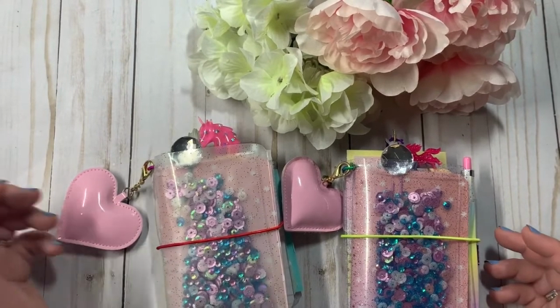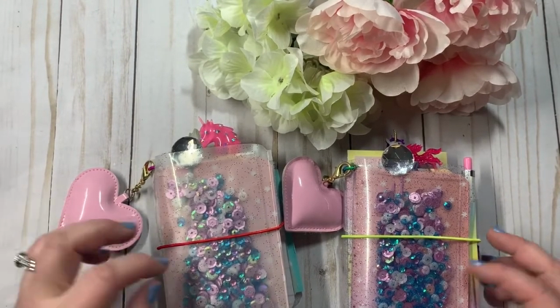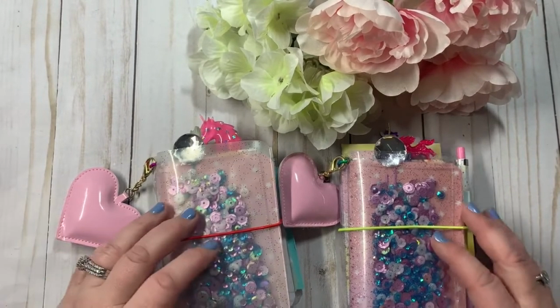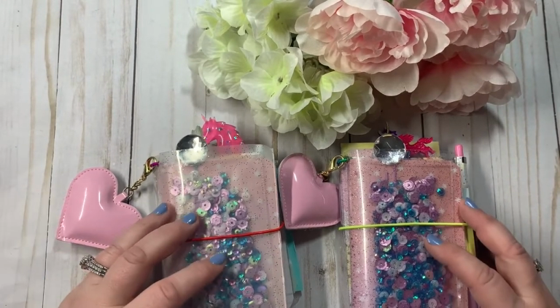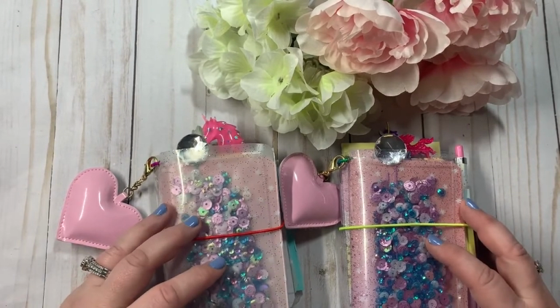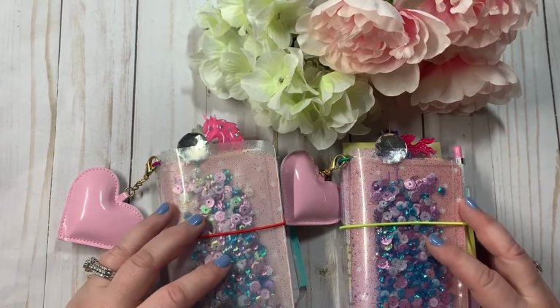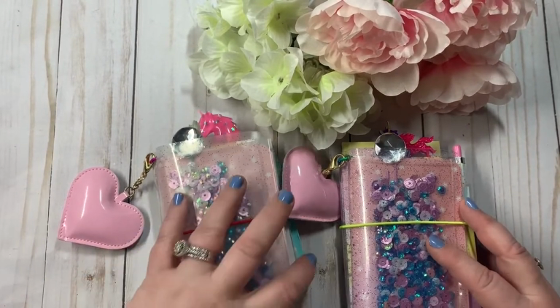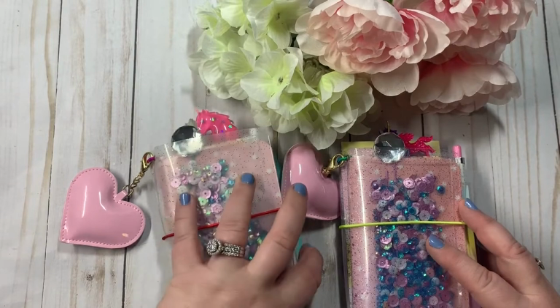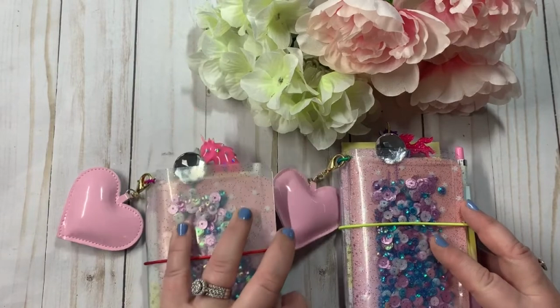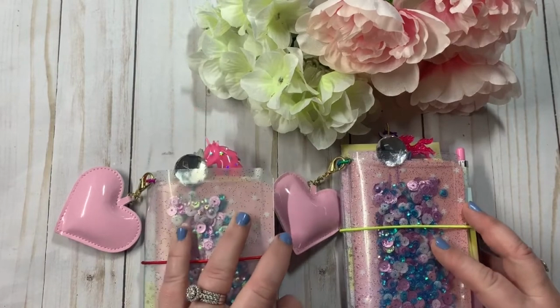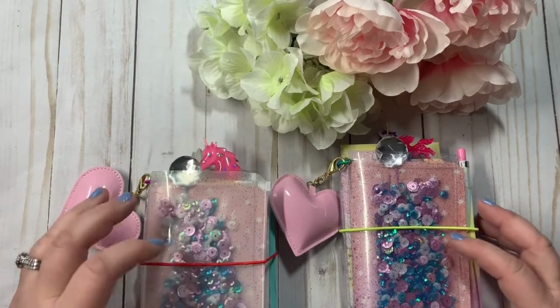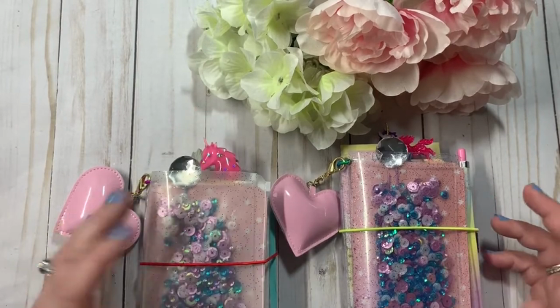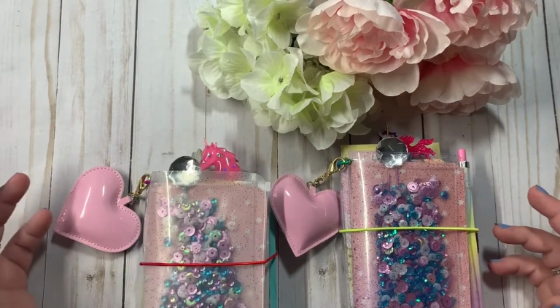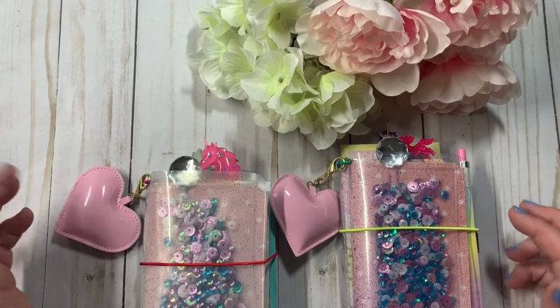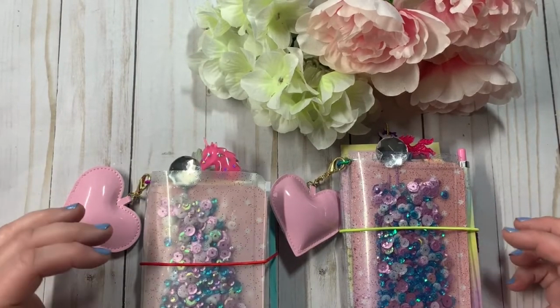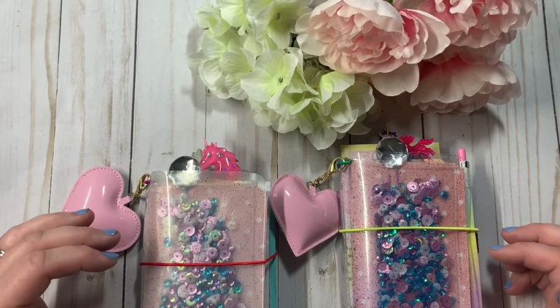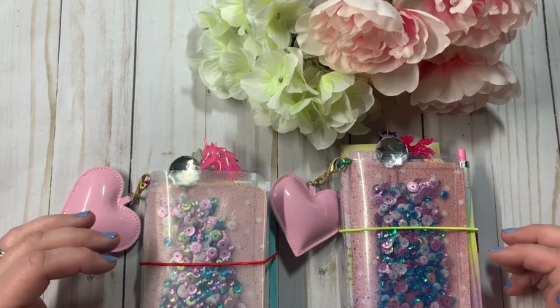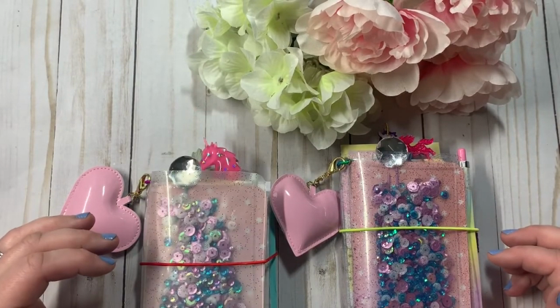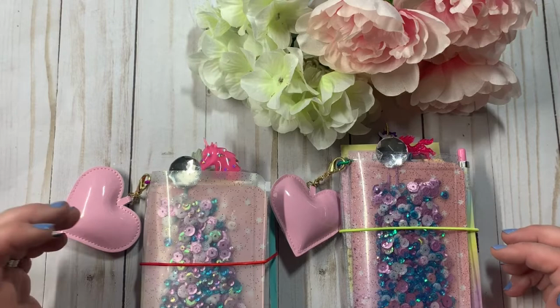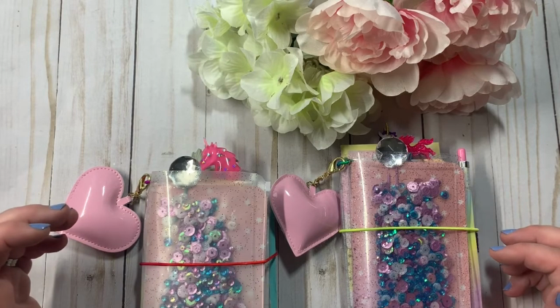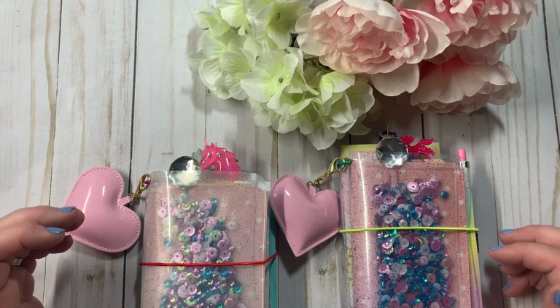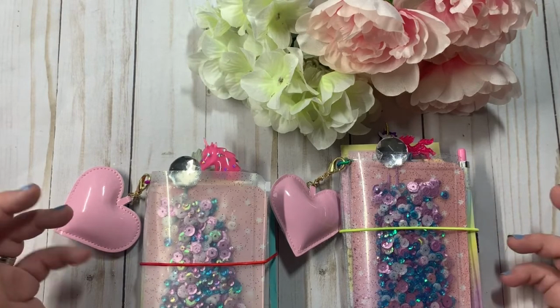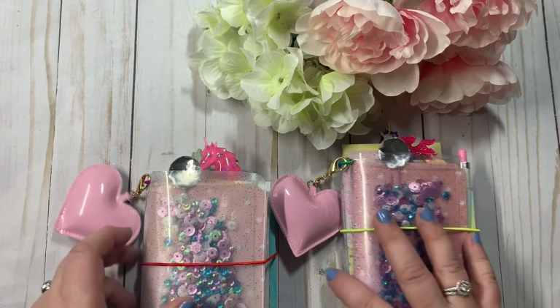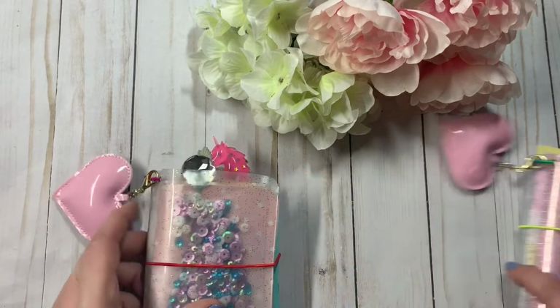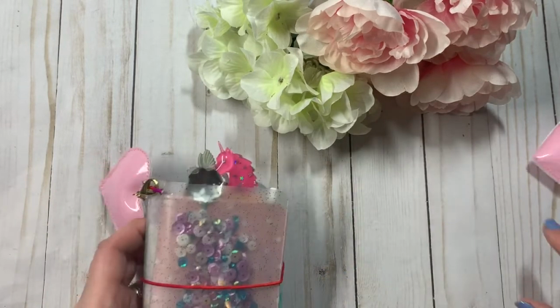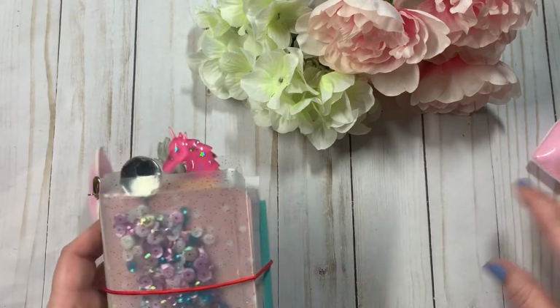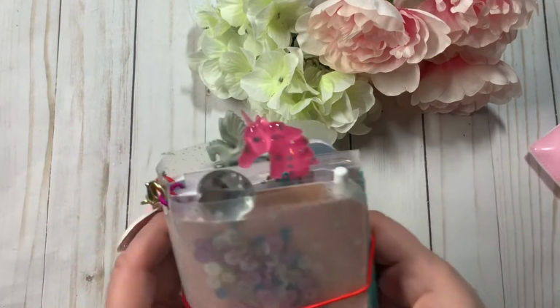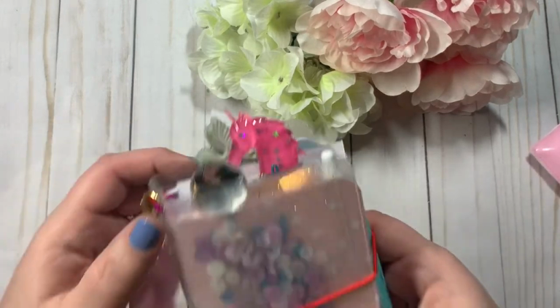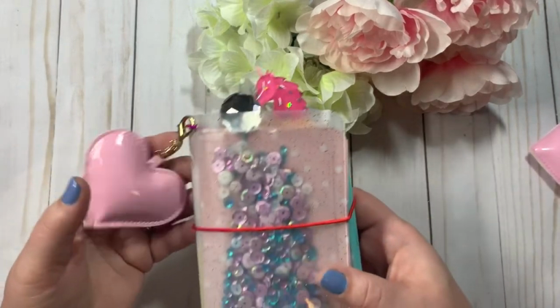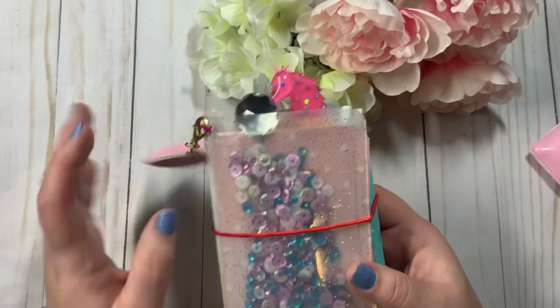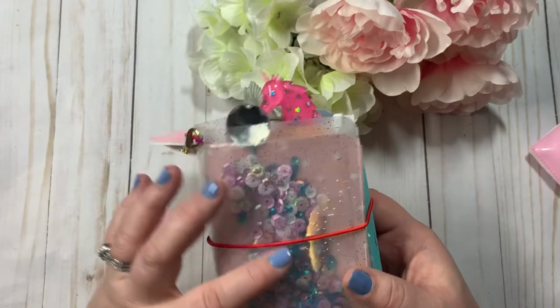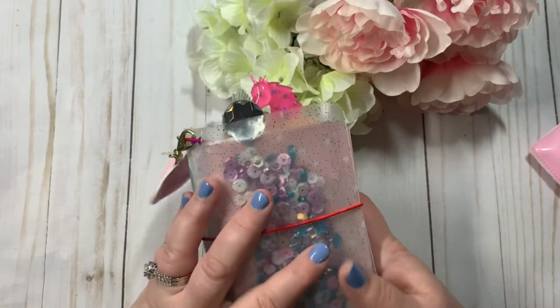So they're pretty much the same. In my shop they're just labeled one and two, but the inserts are the same. I'll just show you both of them really quick. They are three and a half by five inserts.